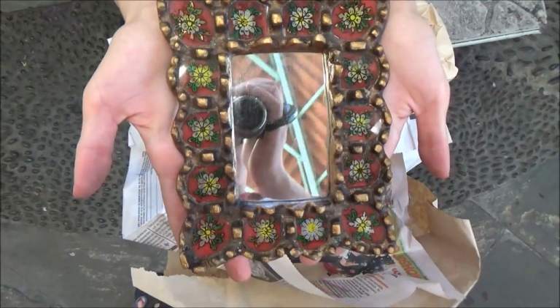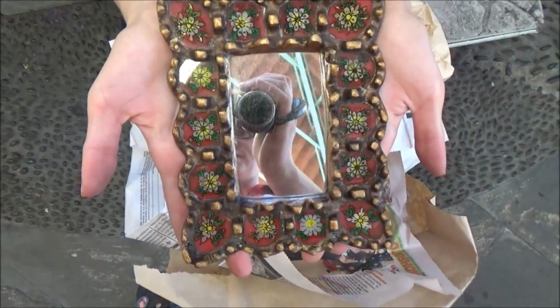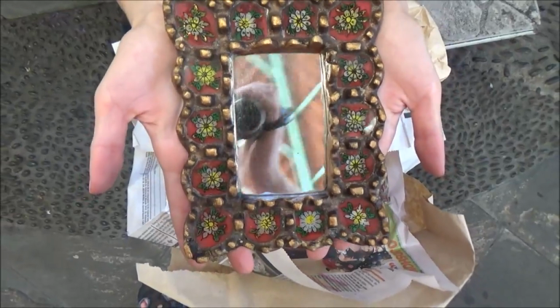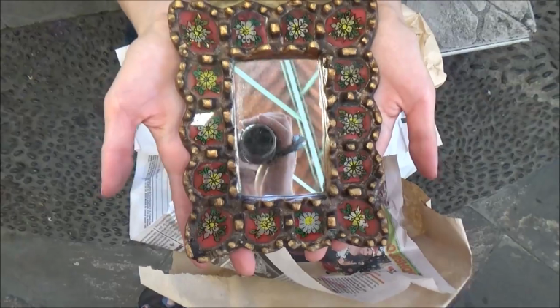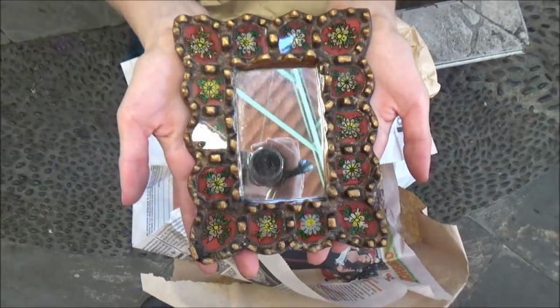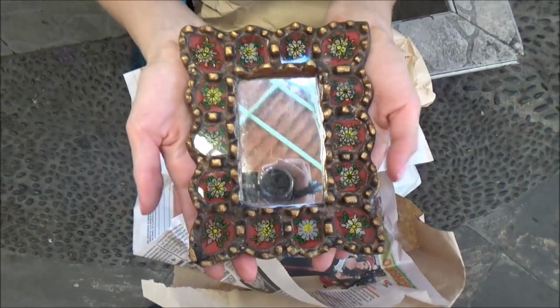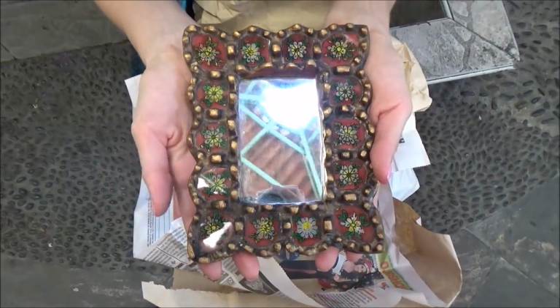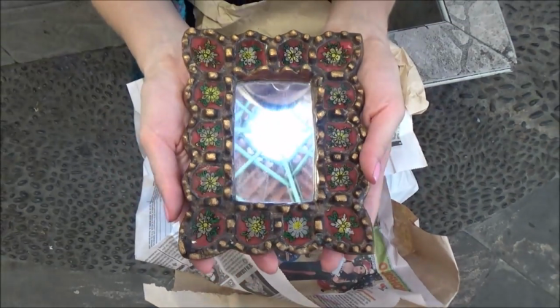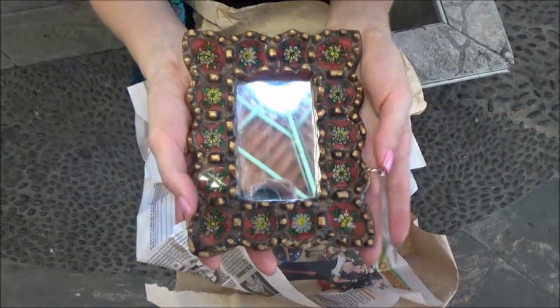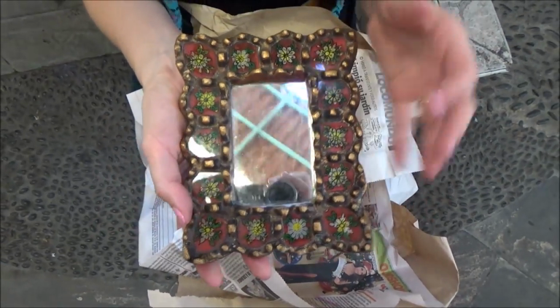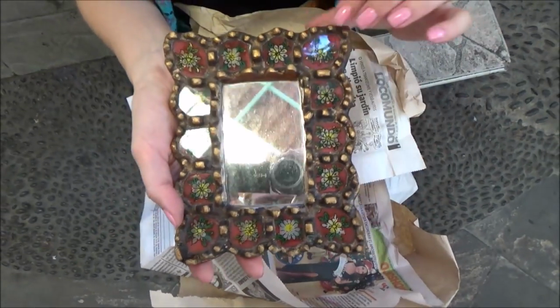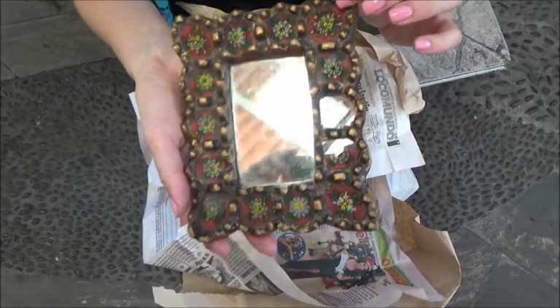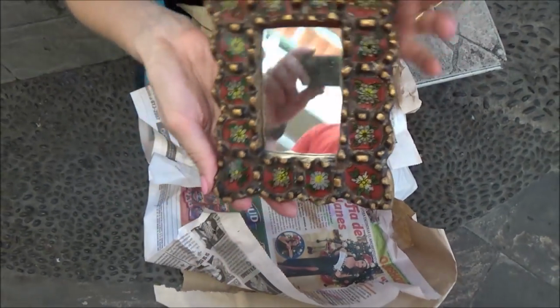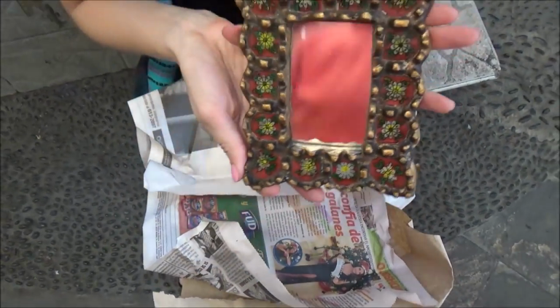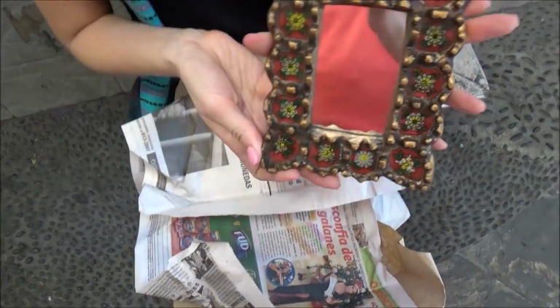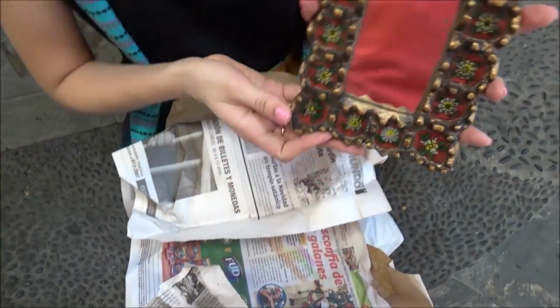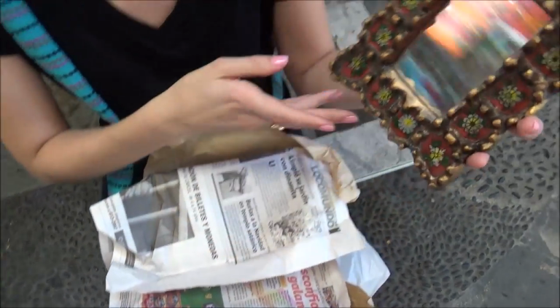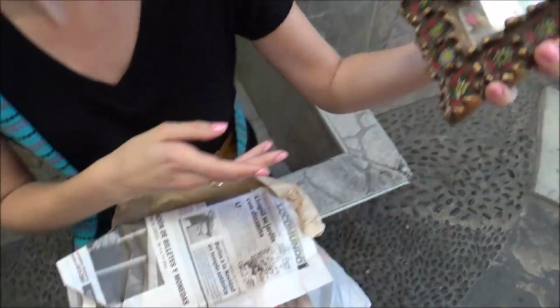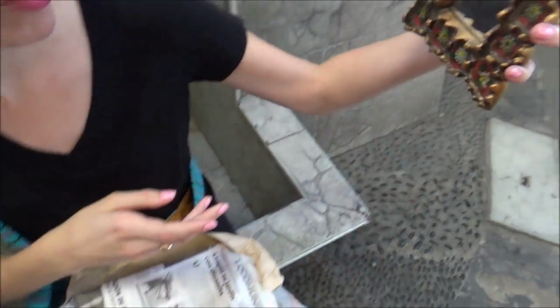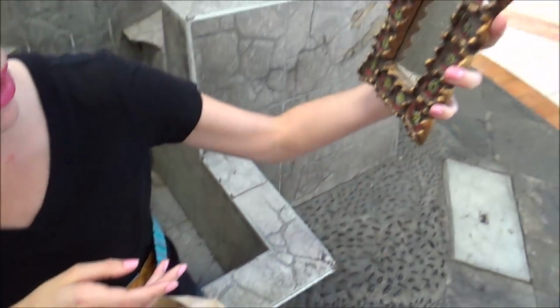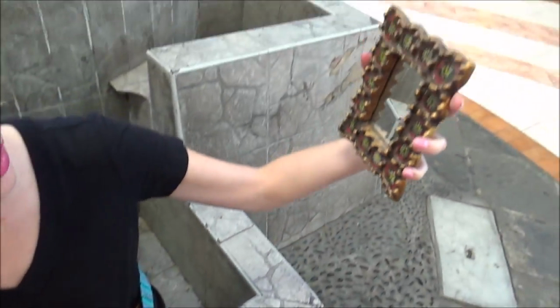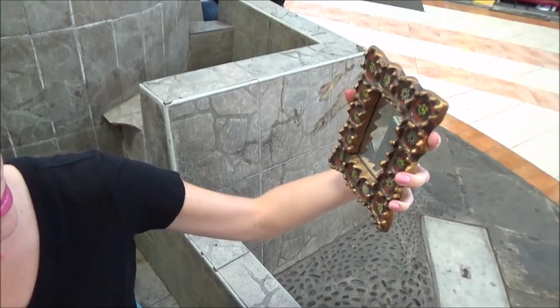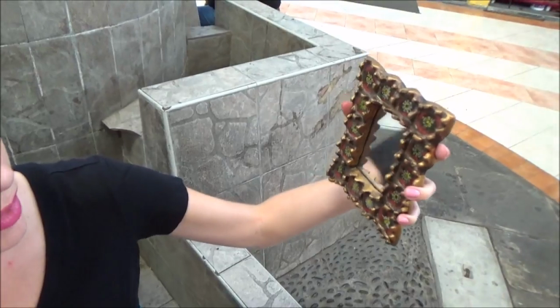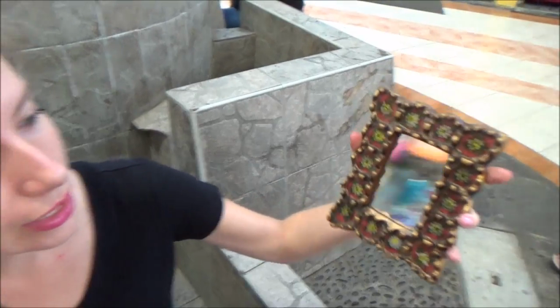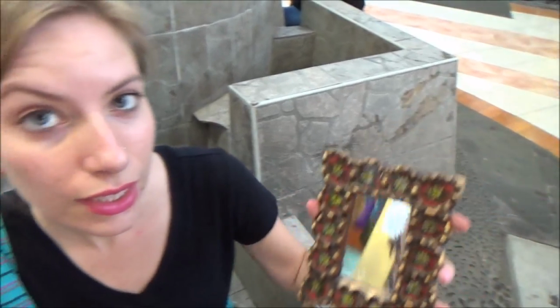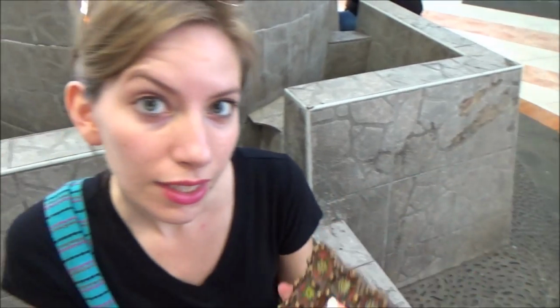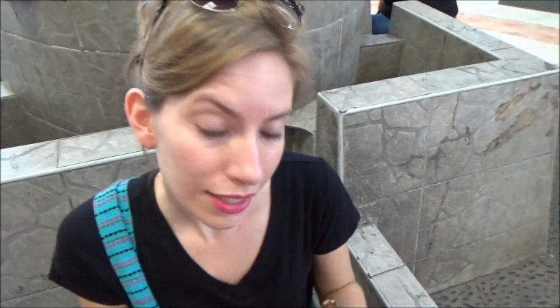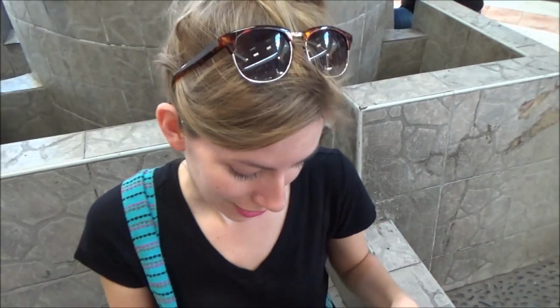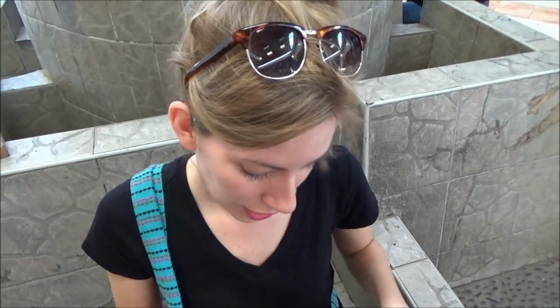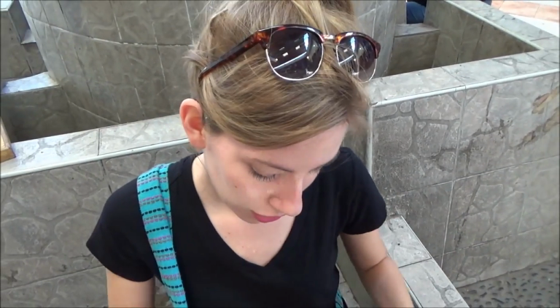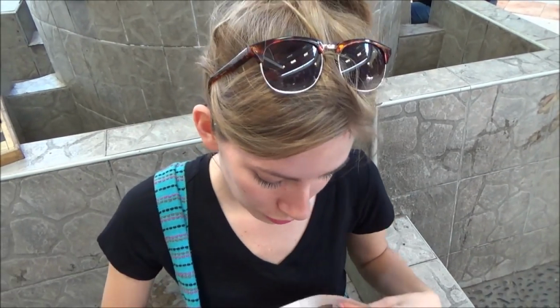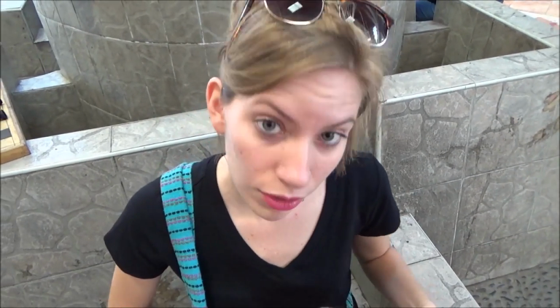So I got a collection of three different mirrors. I think they're really cute — you can put them up on a wall. So yeah, I got some of those.